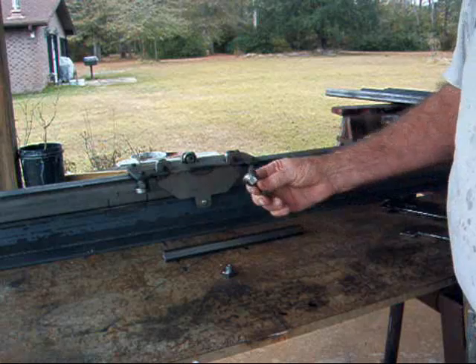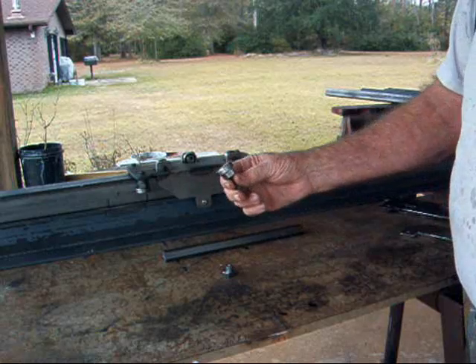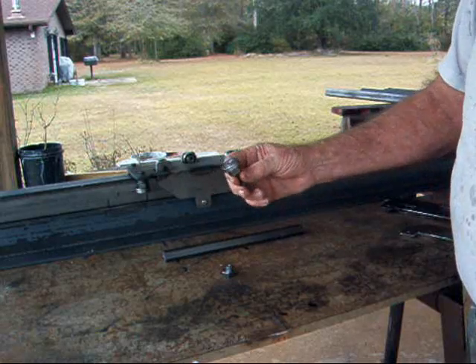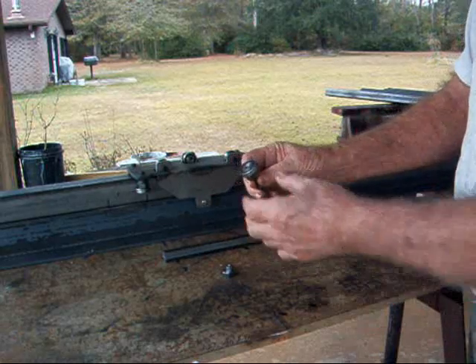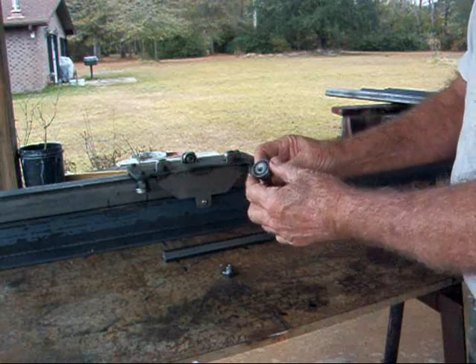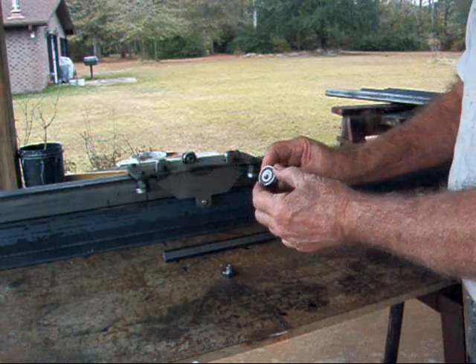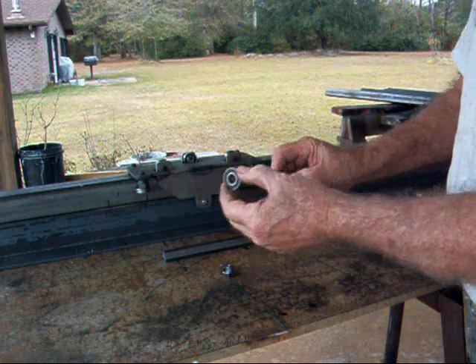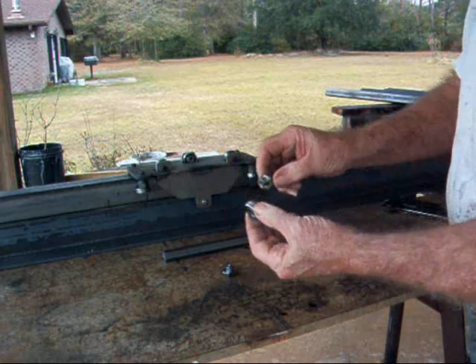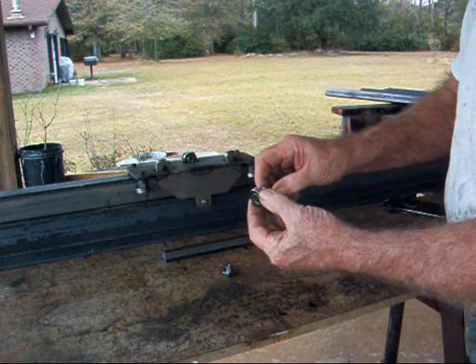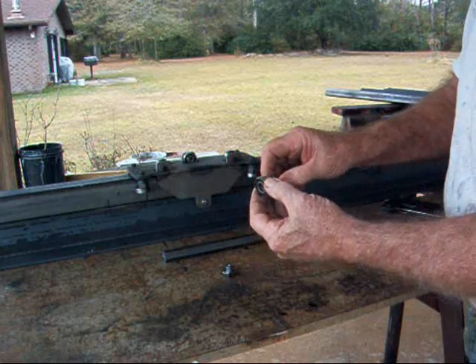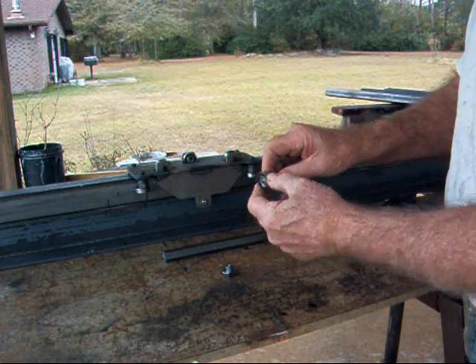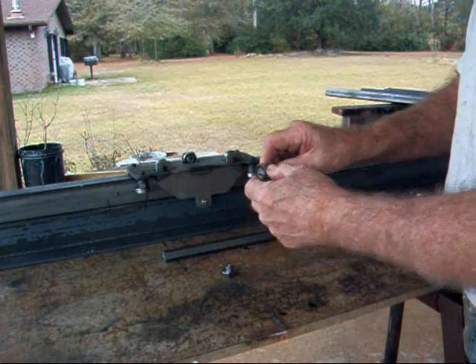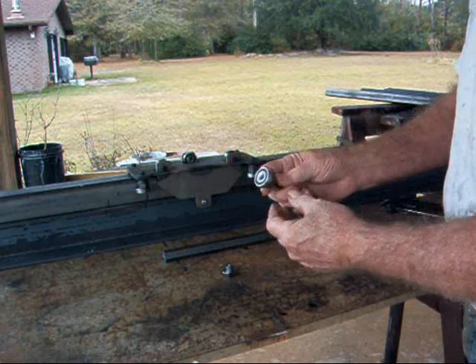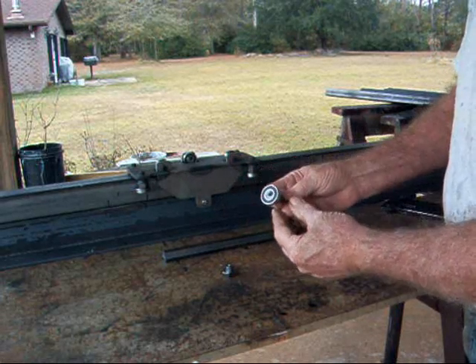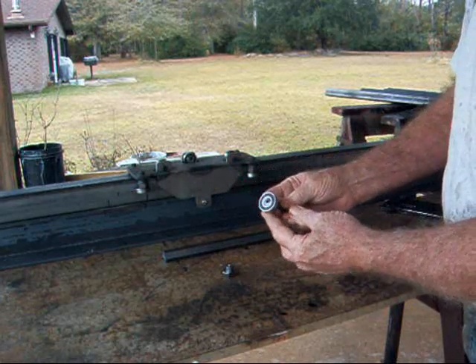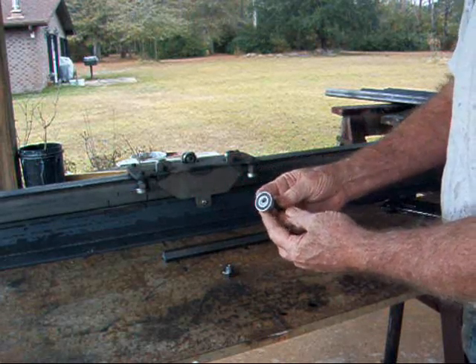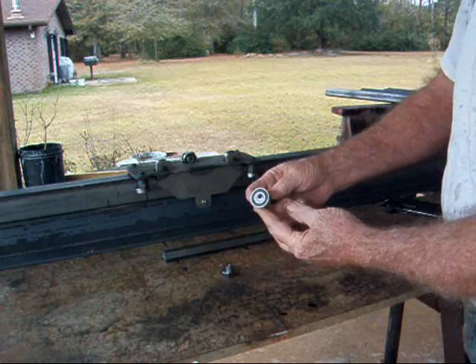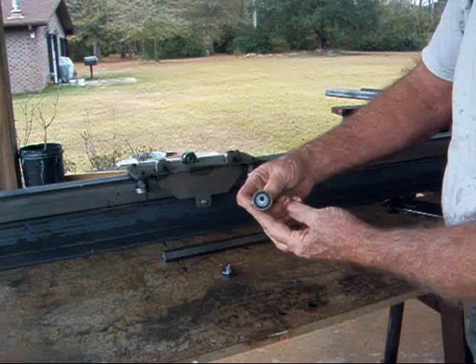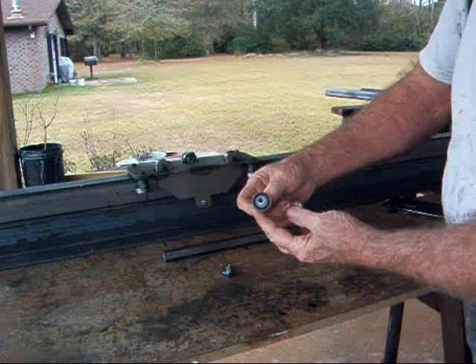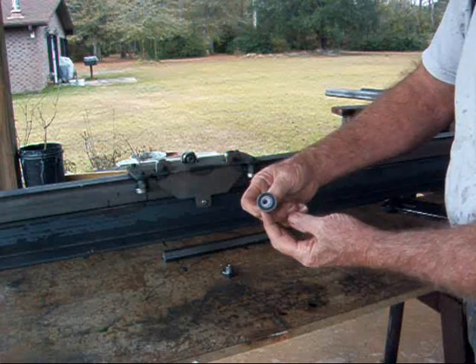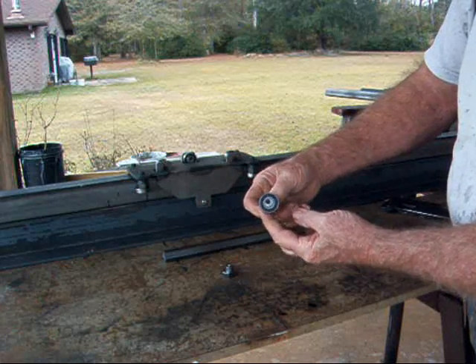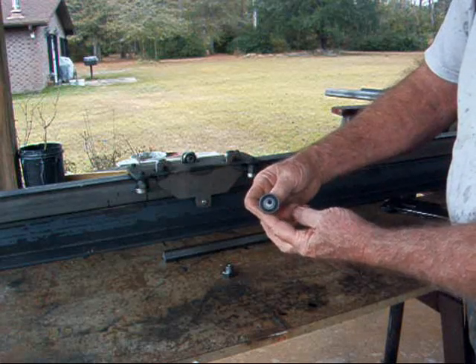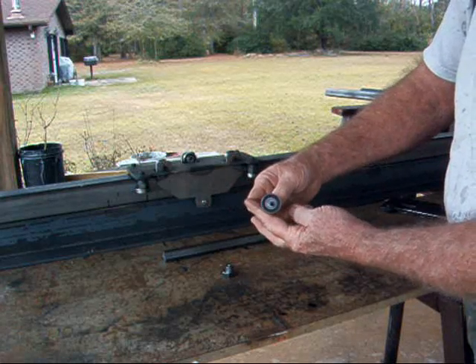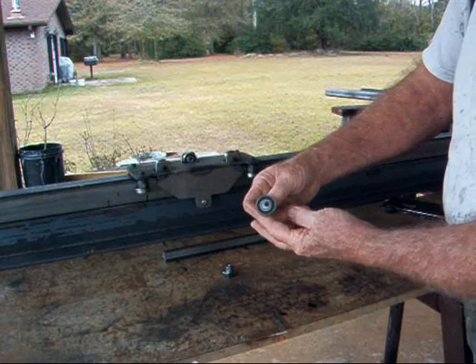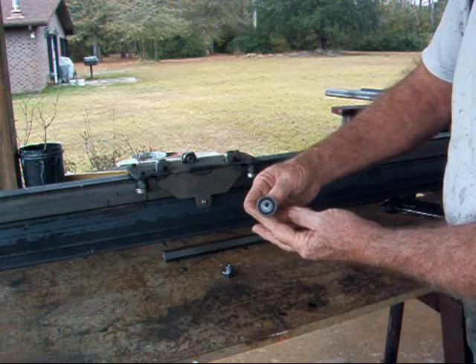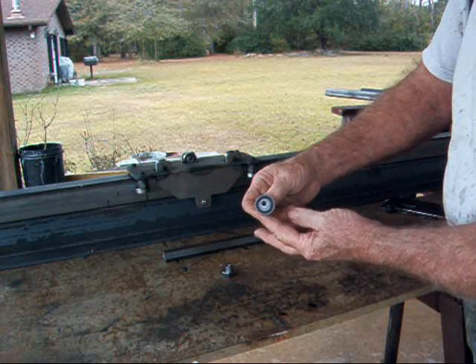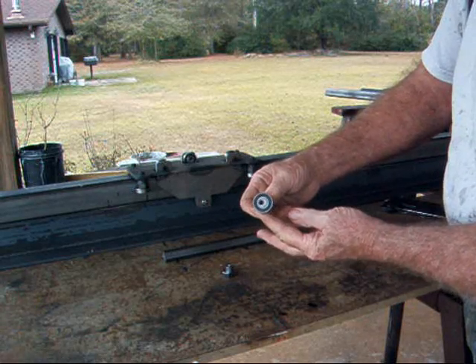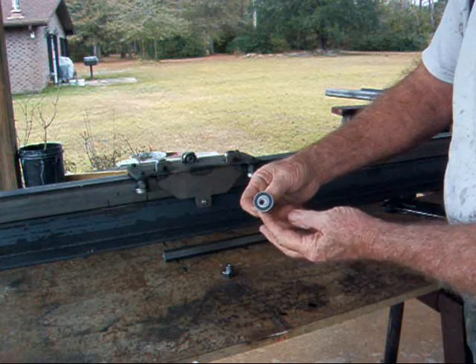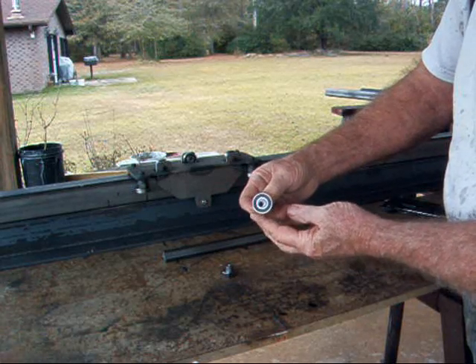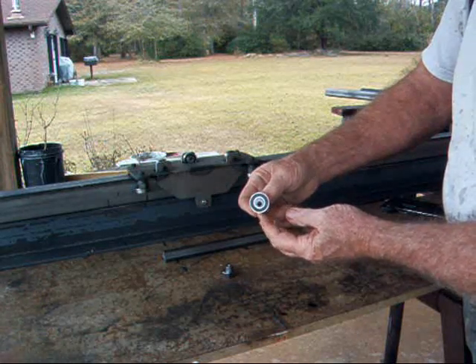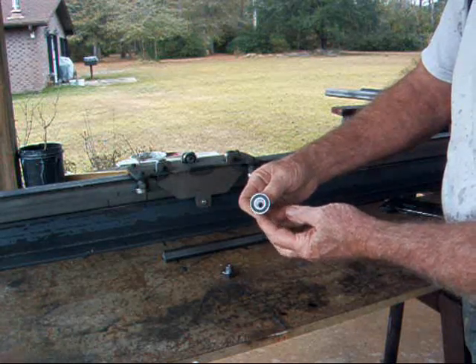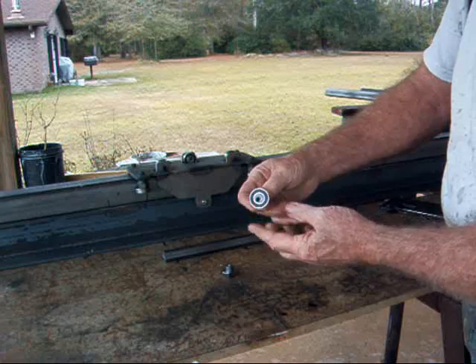This is what it looks like — the bearing slides on there nice and snug. And if you look at it, when I turn it, you can see that it moves the bearings in and out.